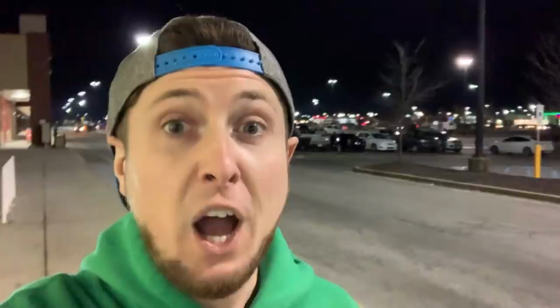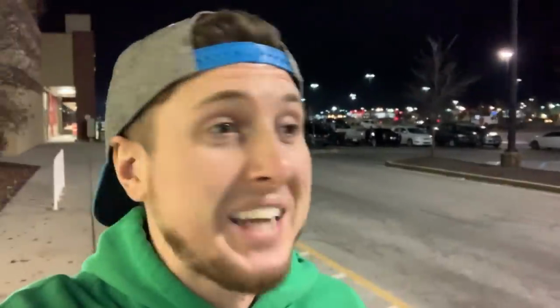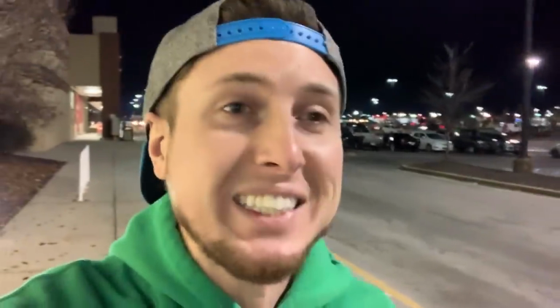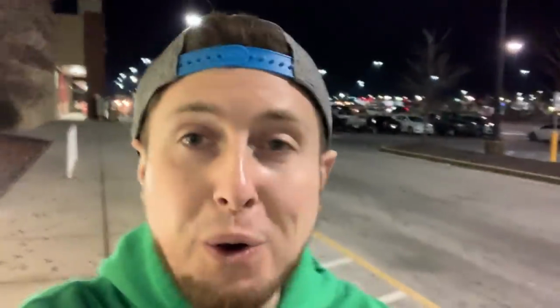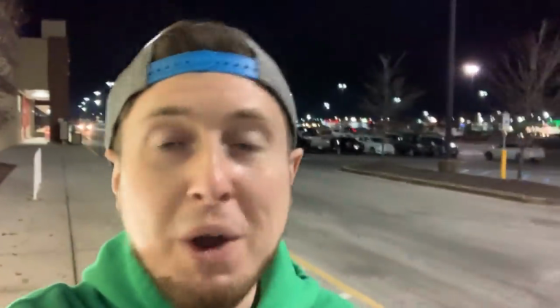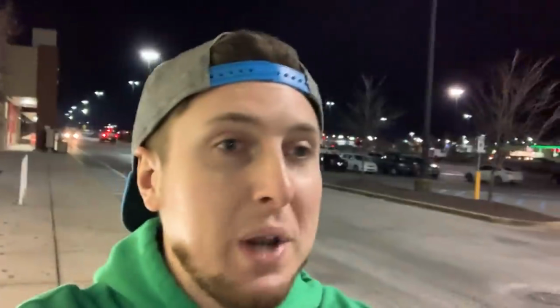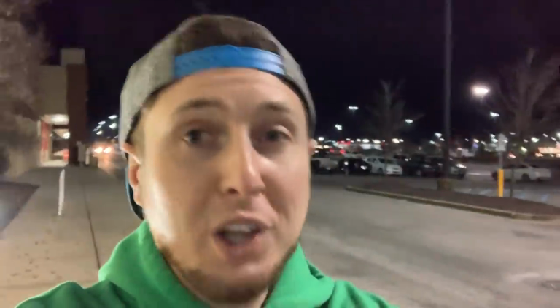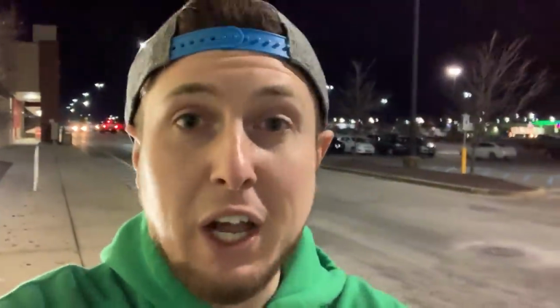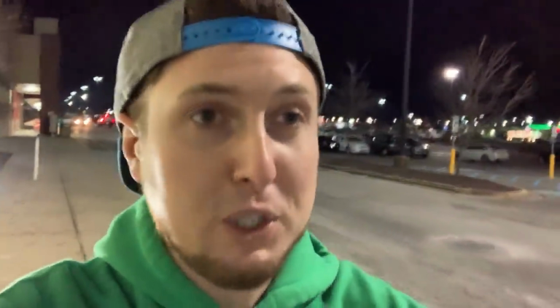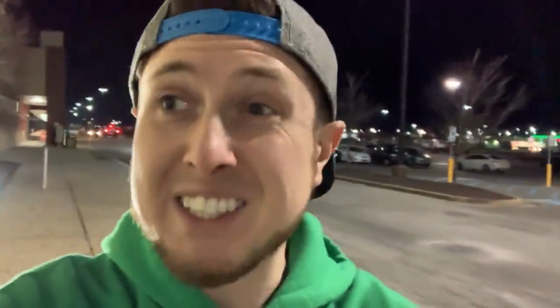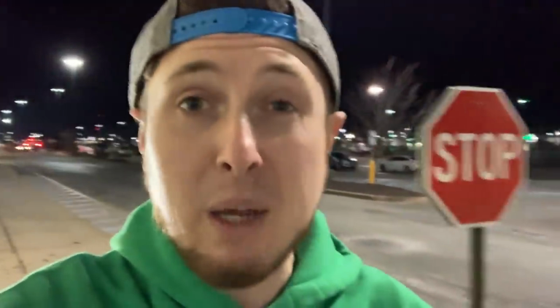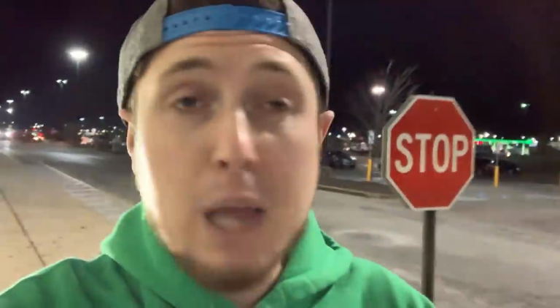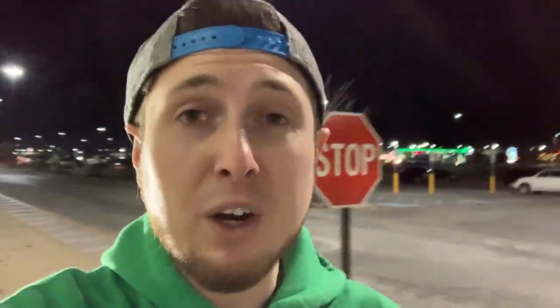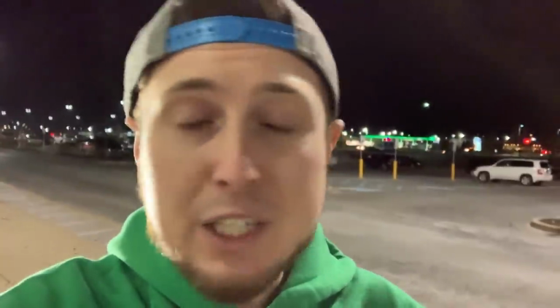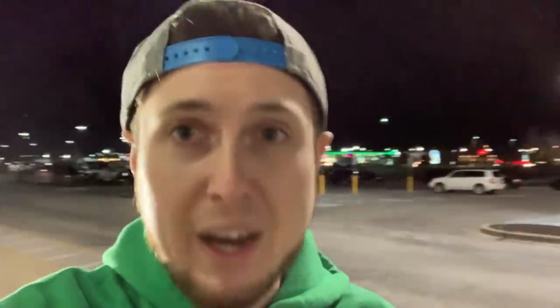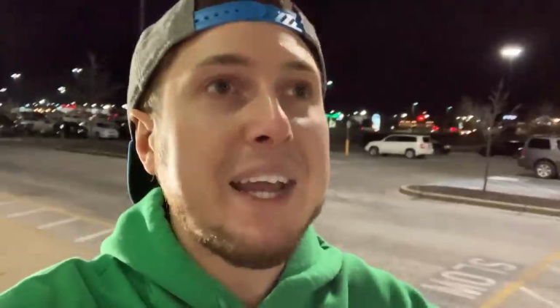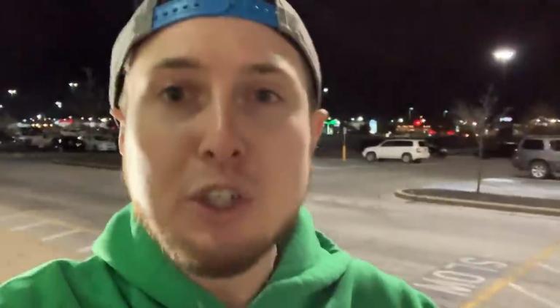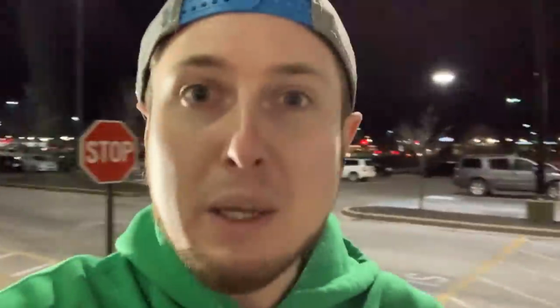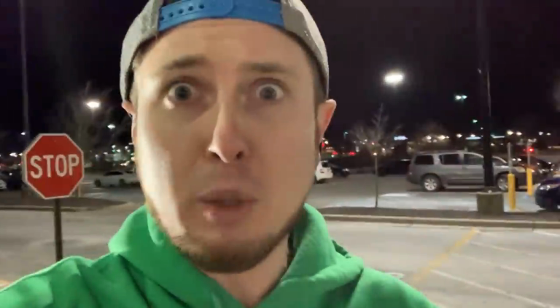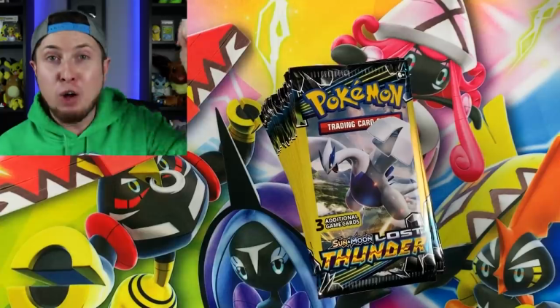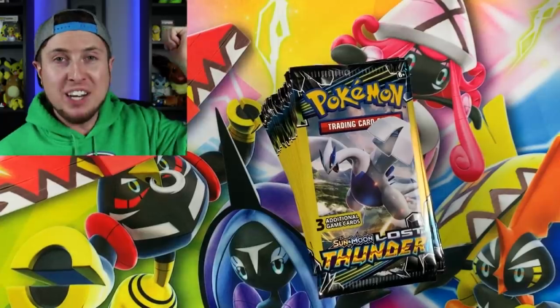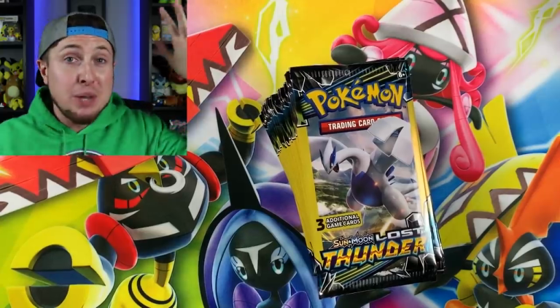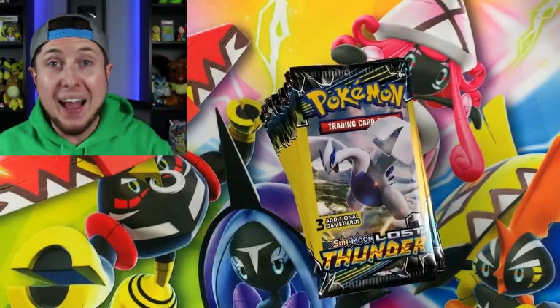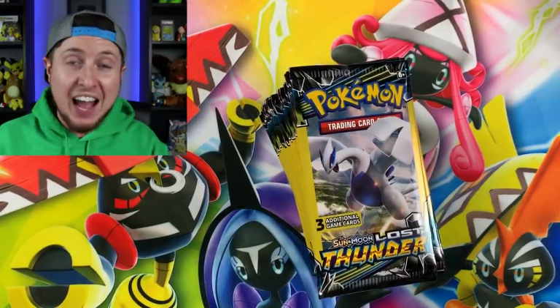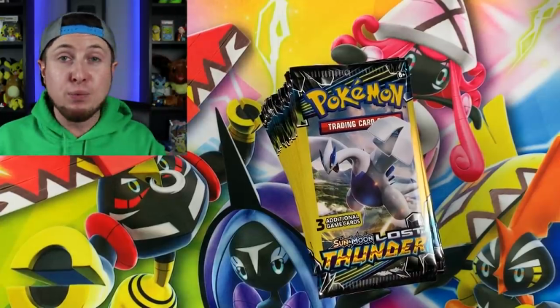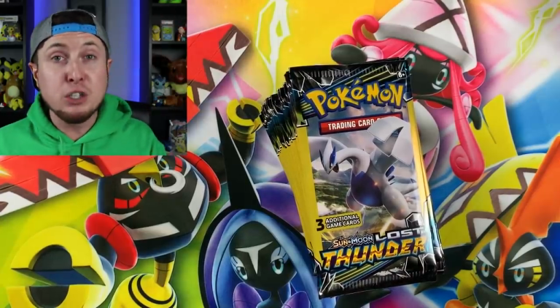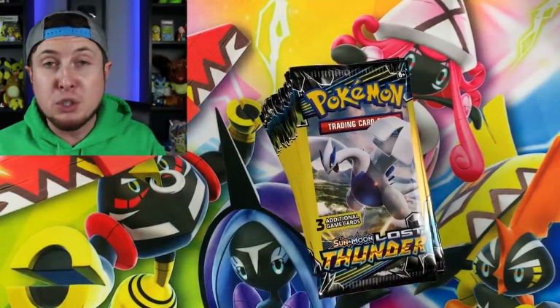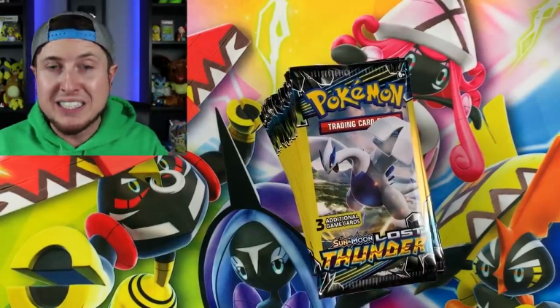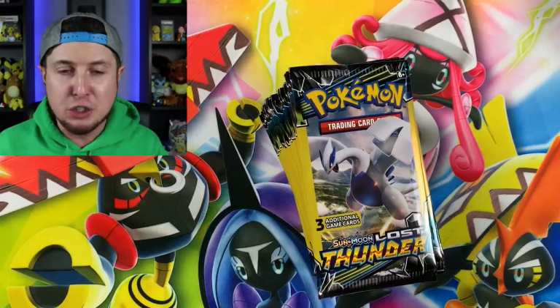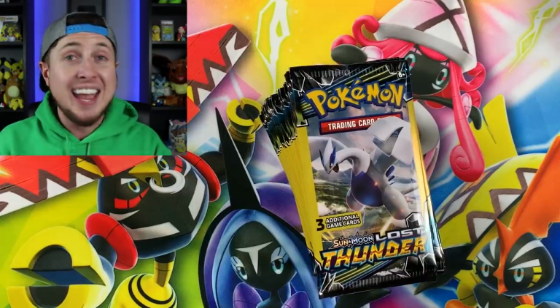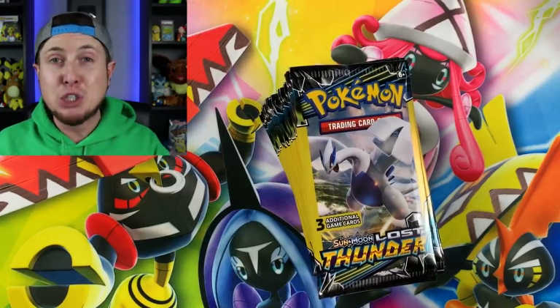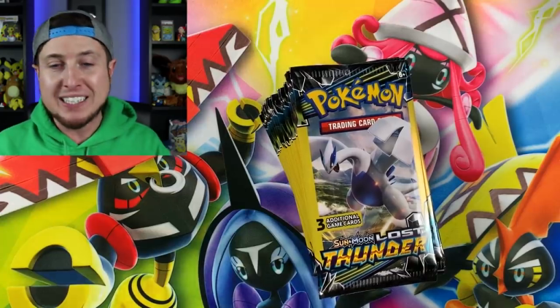All right, we got them! It is time to go home and open up all of these Dollar Tree booster packs and see if we can pull a hyper rare or a secret rare from a Dollar Tree booster pack. Breaking family, we are back here at home from our trip to the Dollar Tree and I'm super excited.